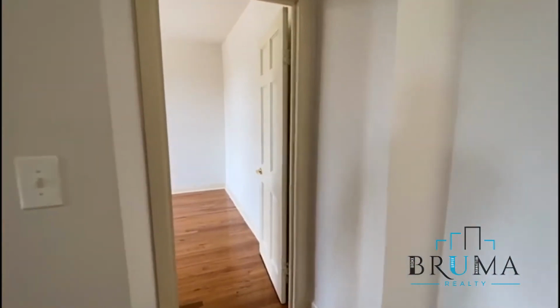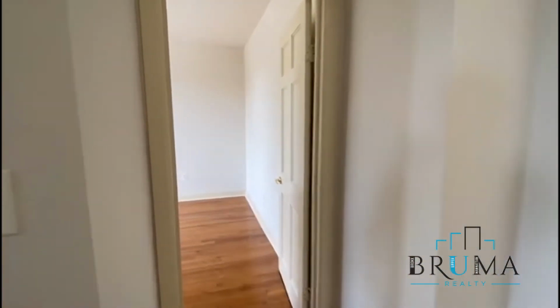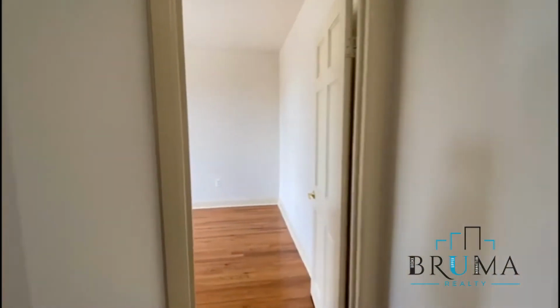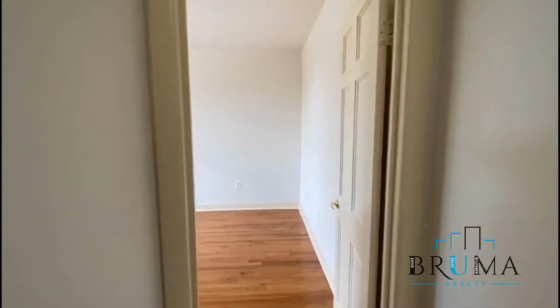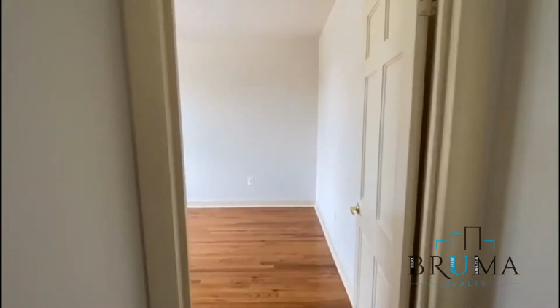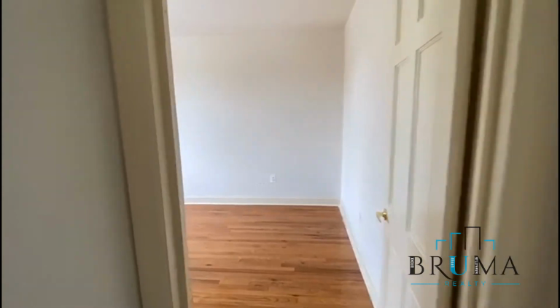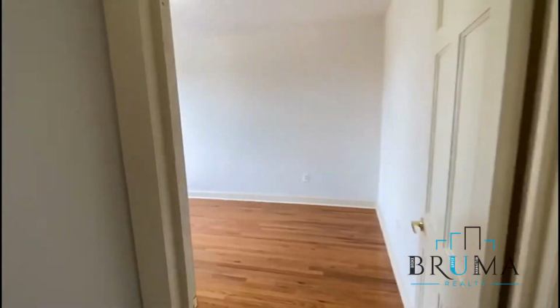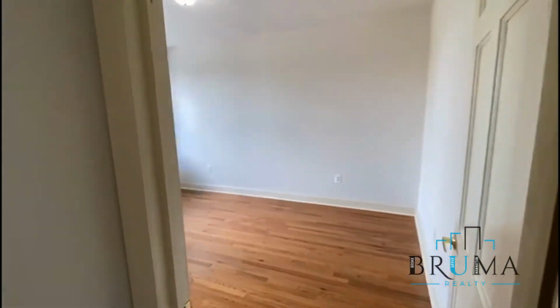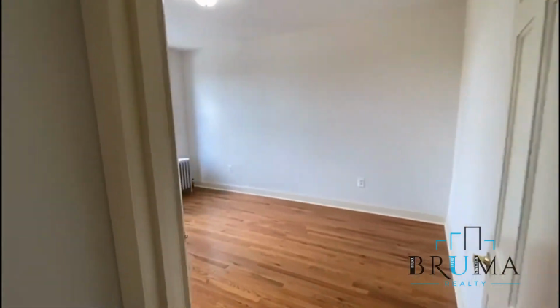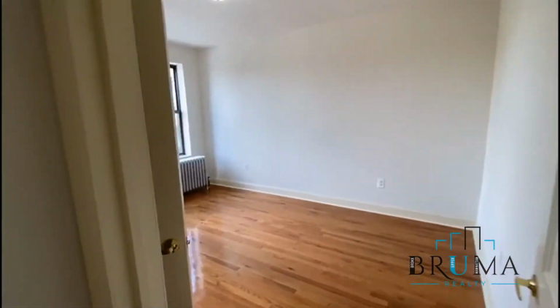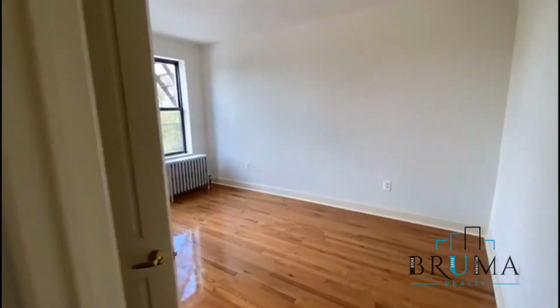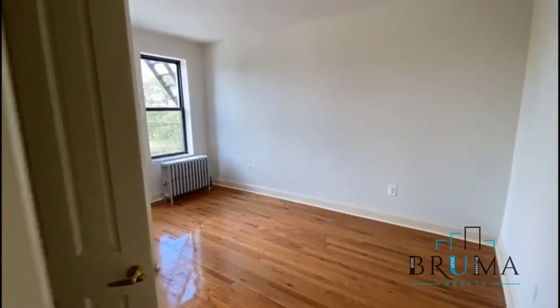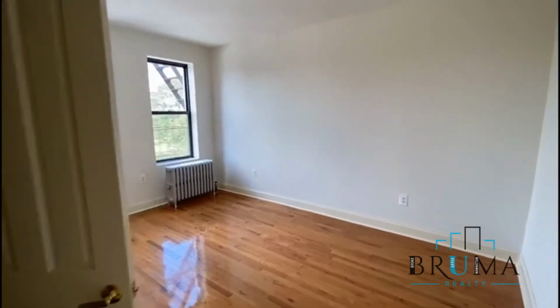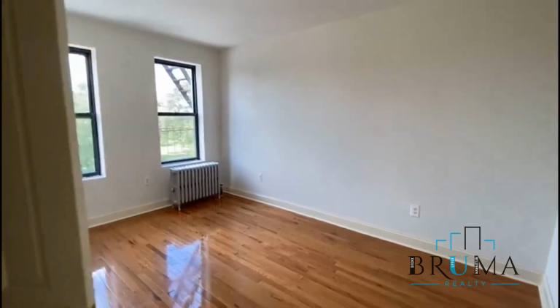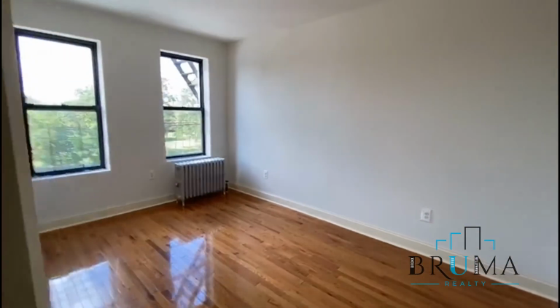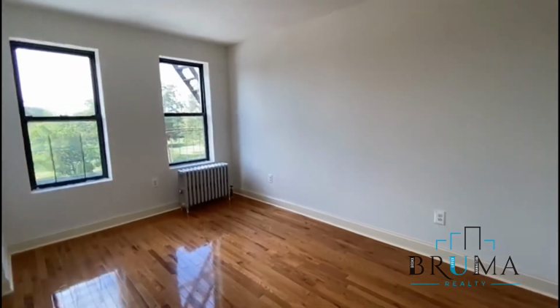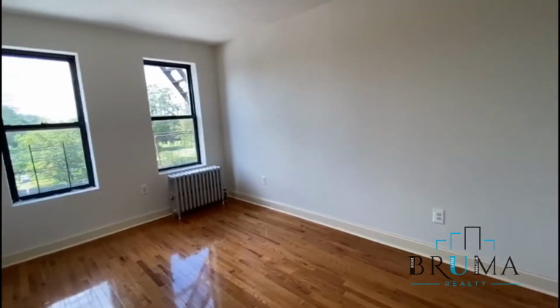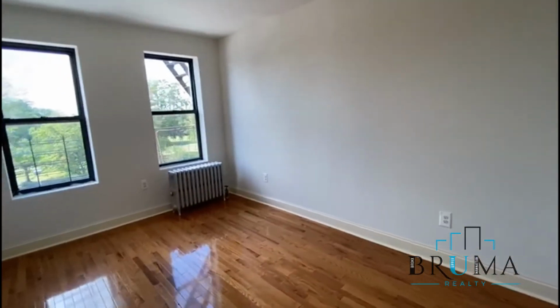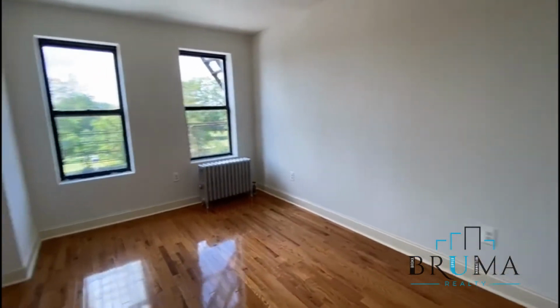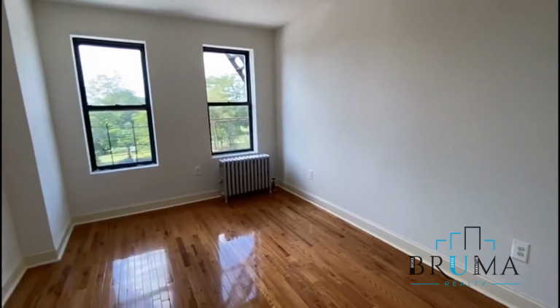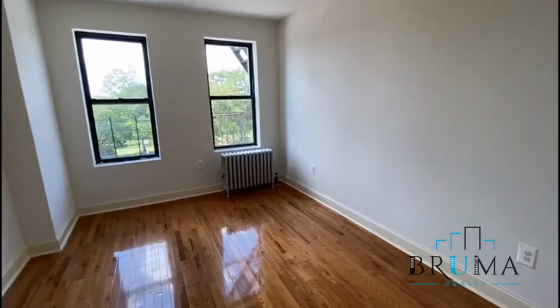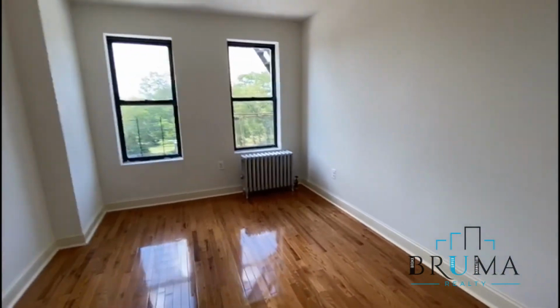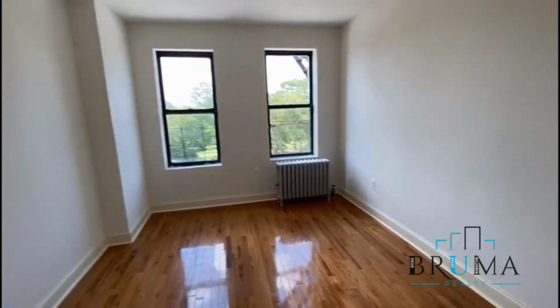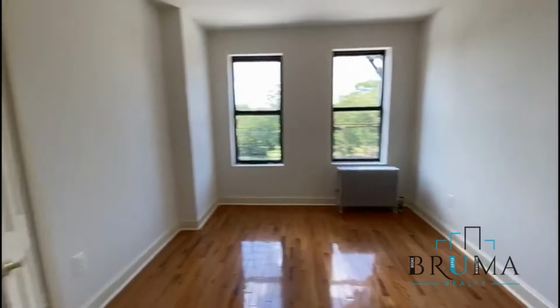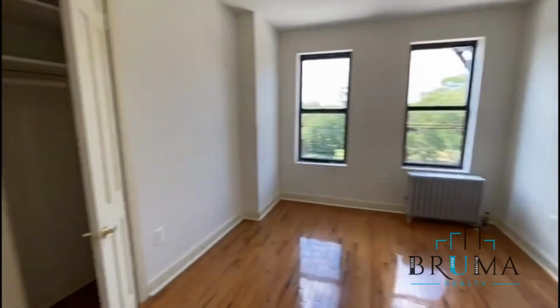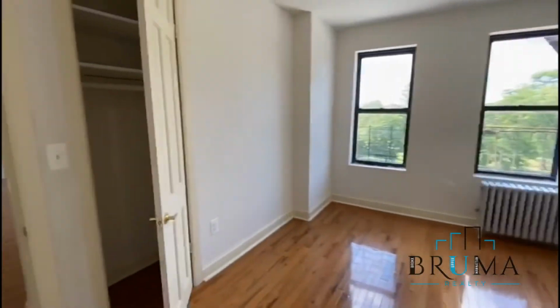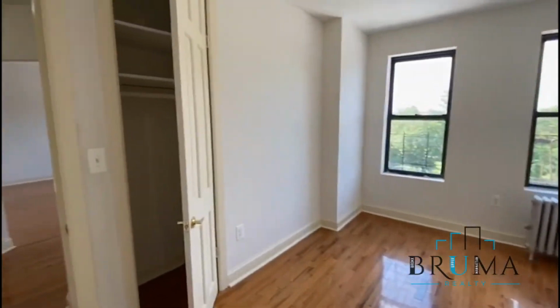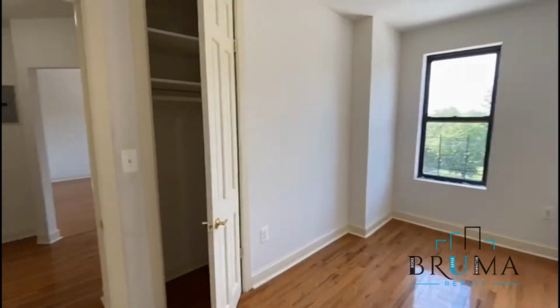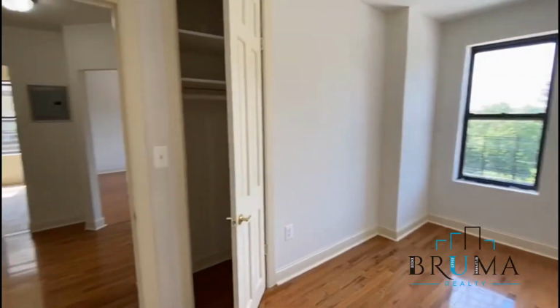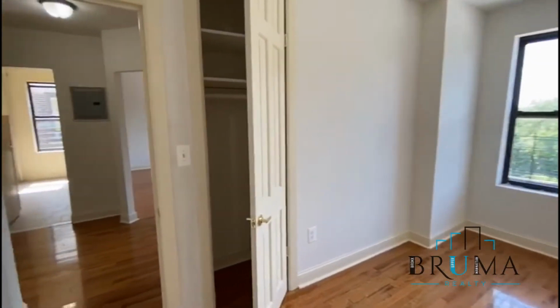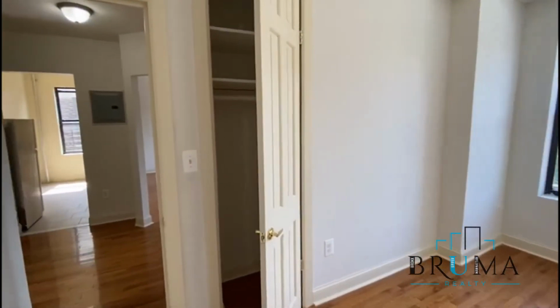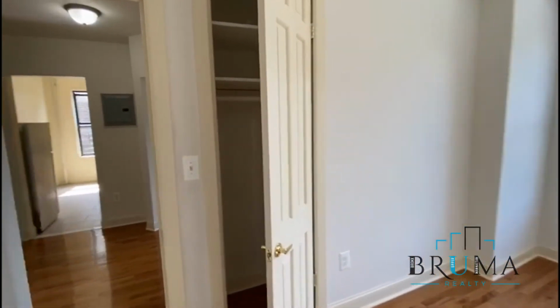Here we have a king size room, again nice two big windows. Closet.